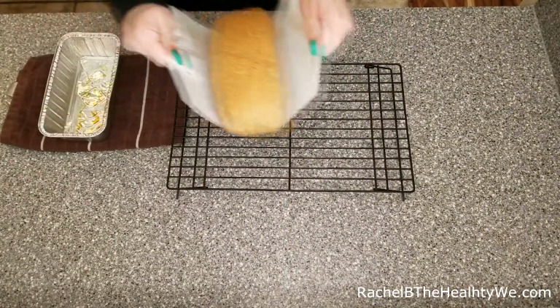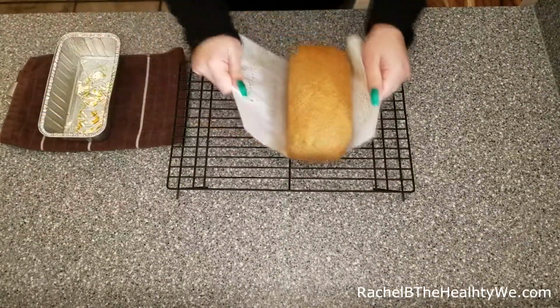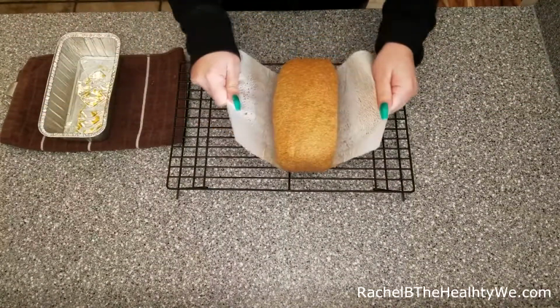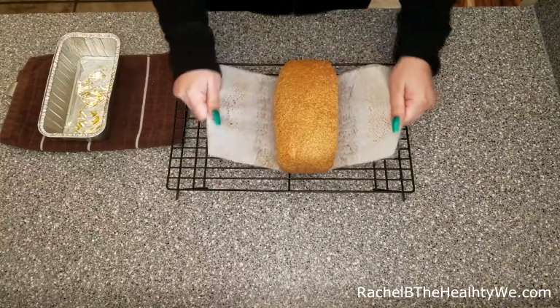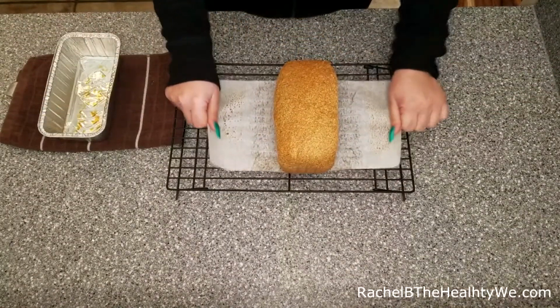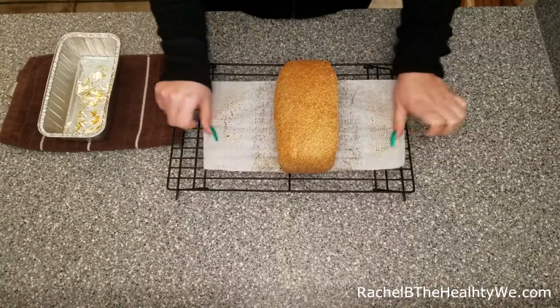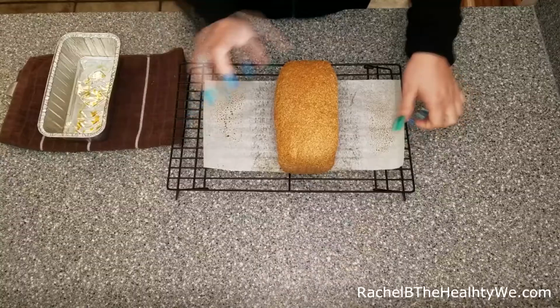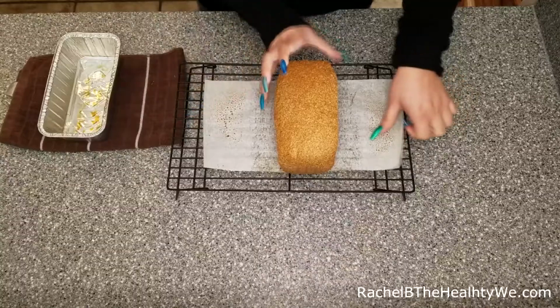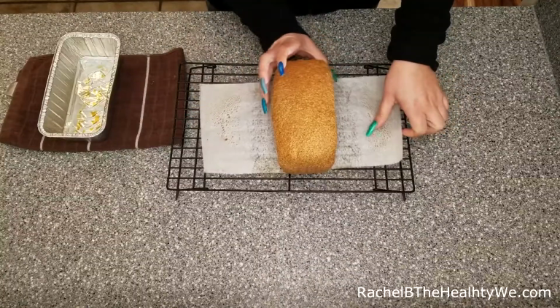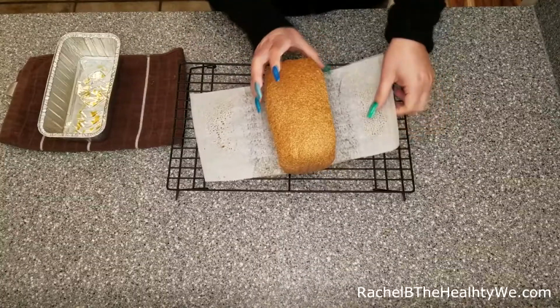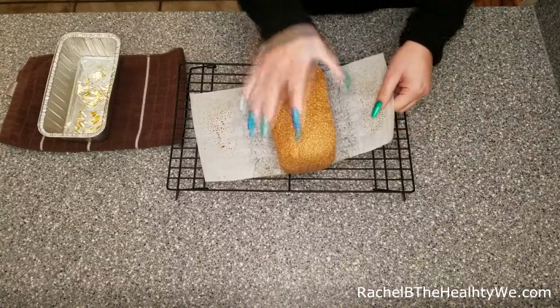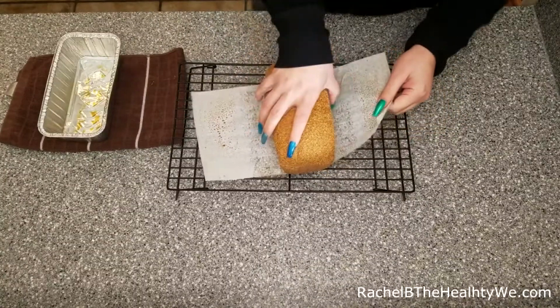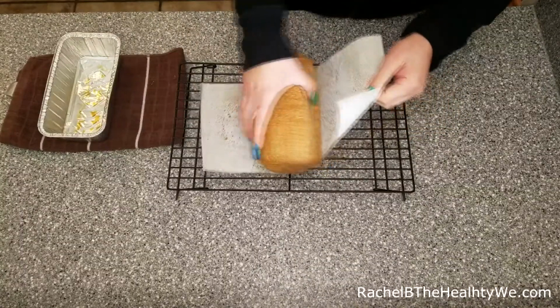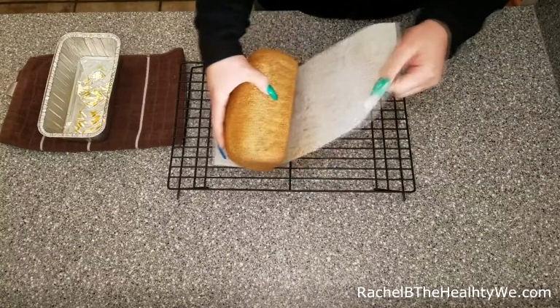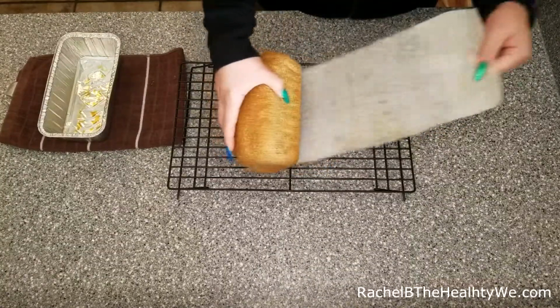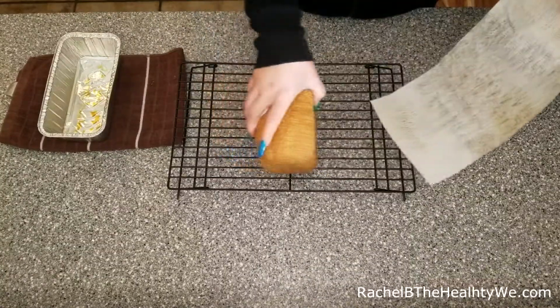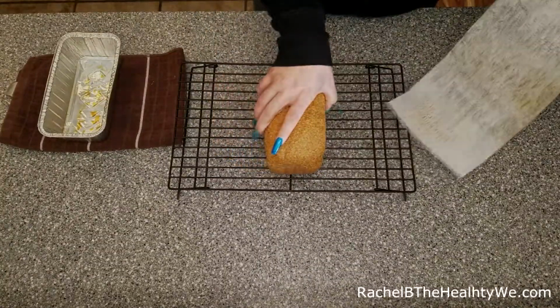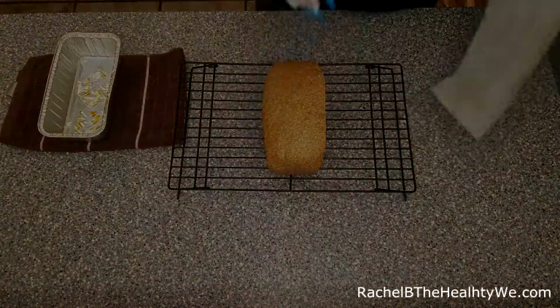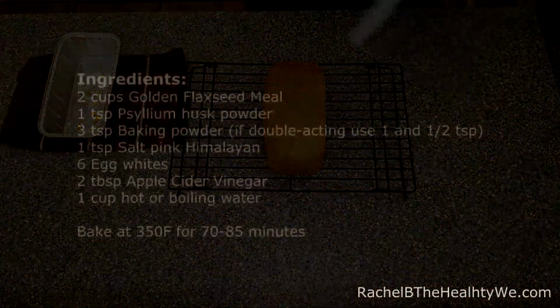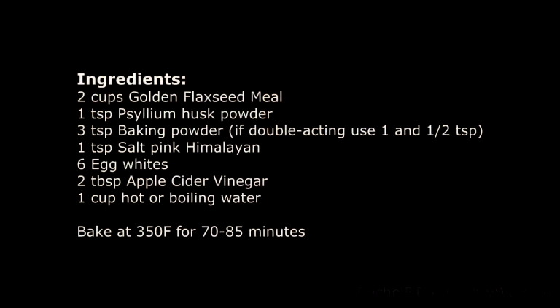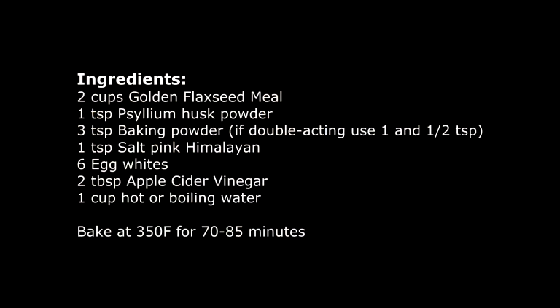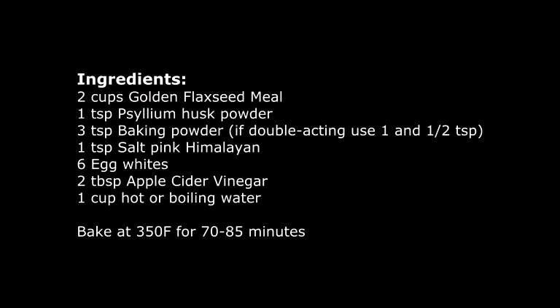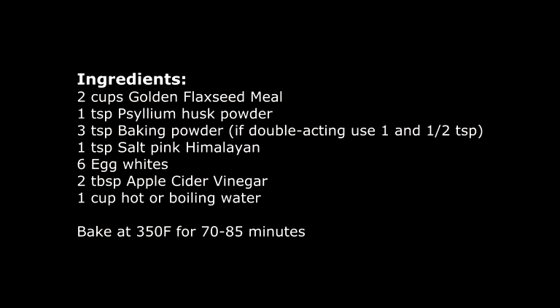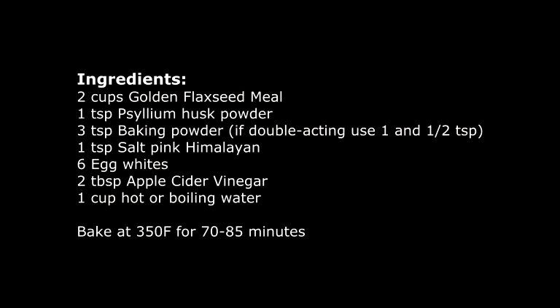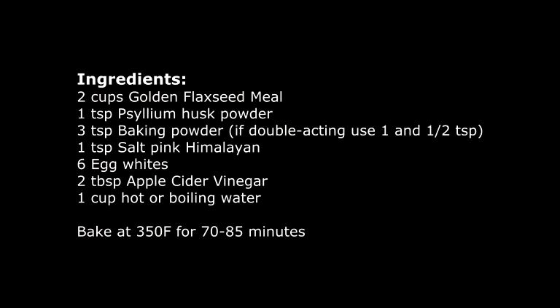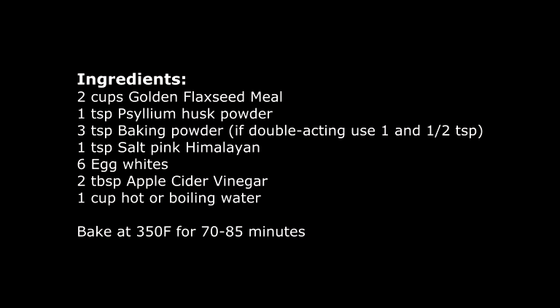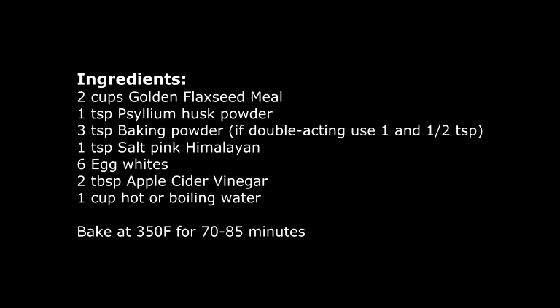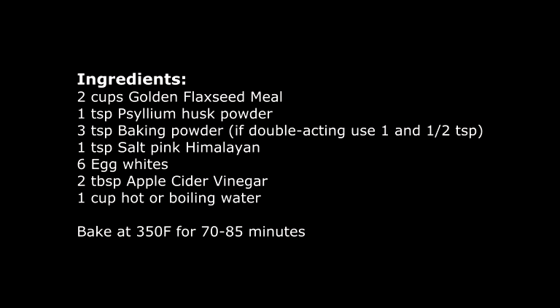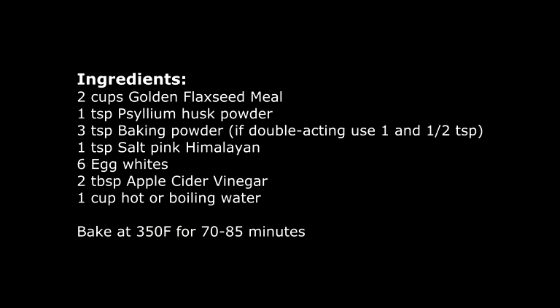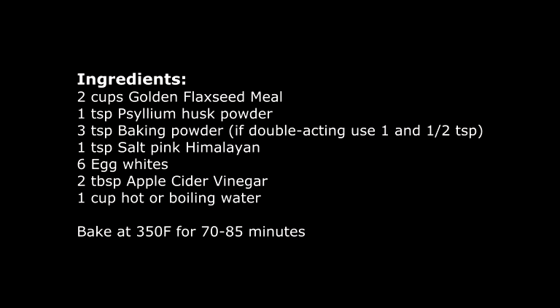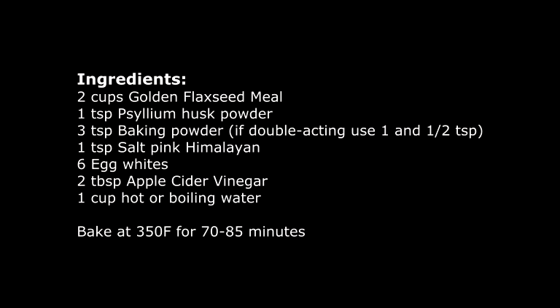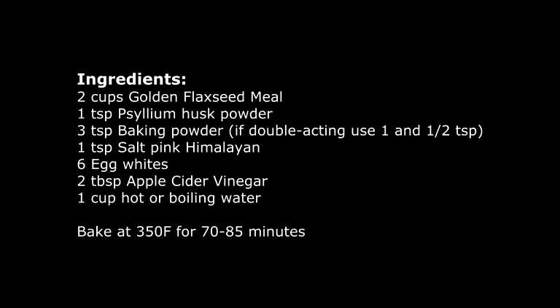Once it comes out of the oven, go ahead and place it on a rack and allow it to fully cool — this typically takes a few hours. I hope you enjoyed this recipe; it's super simple and very tasty. Thanks for watching!